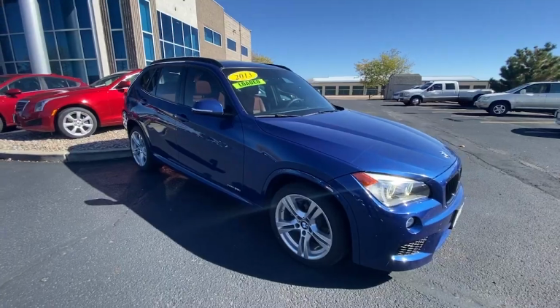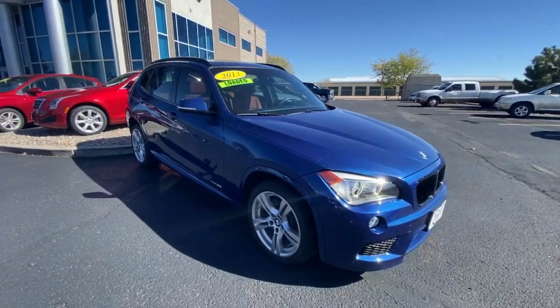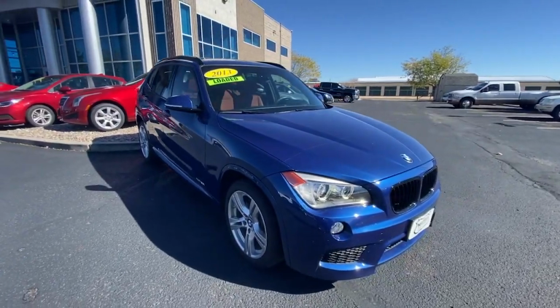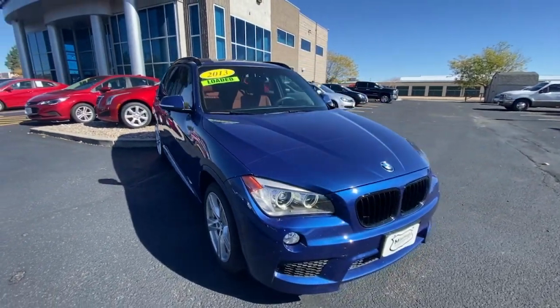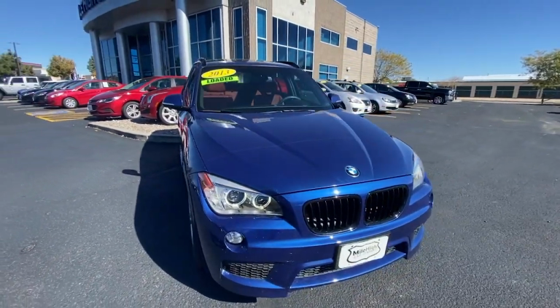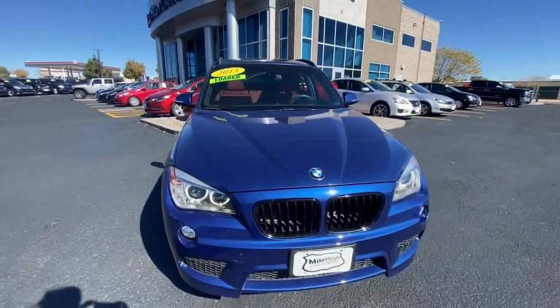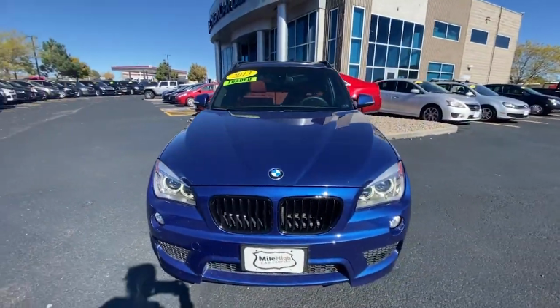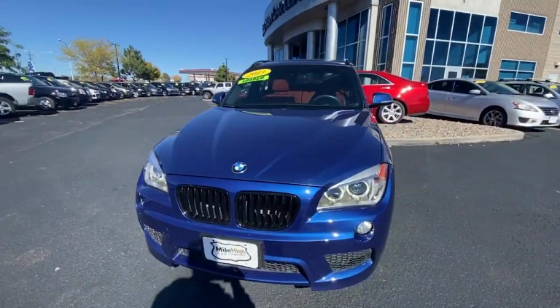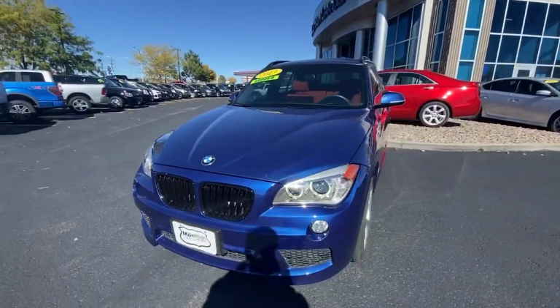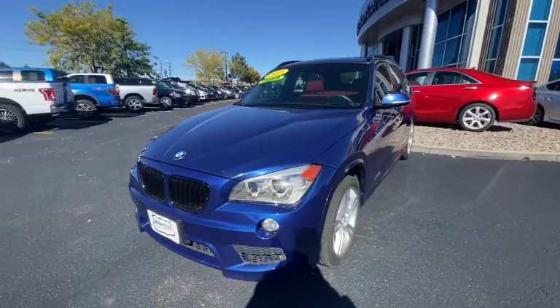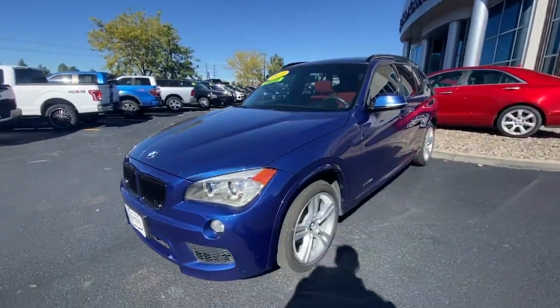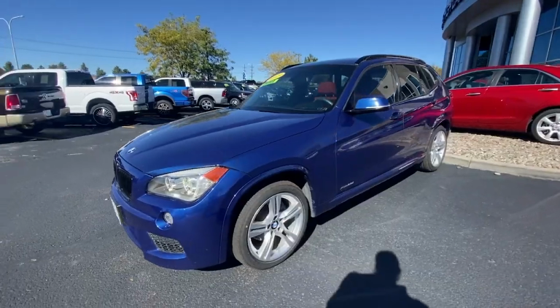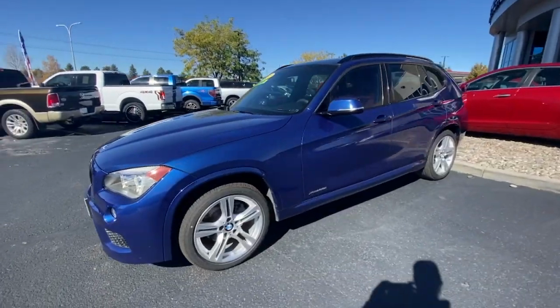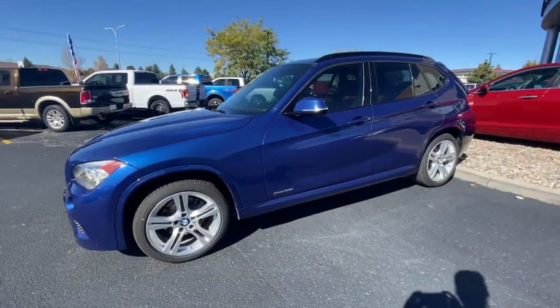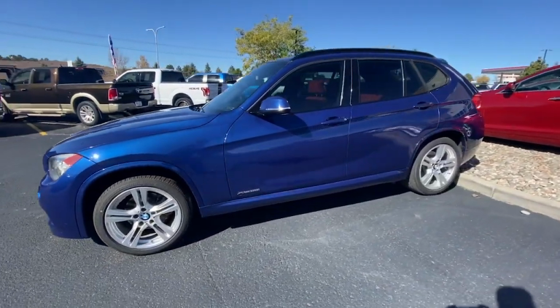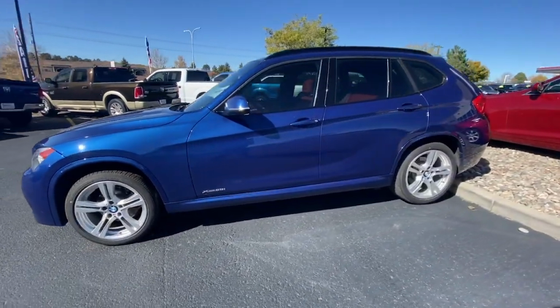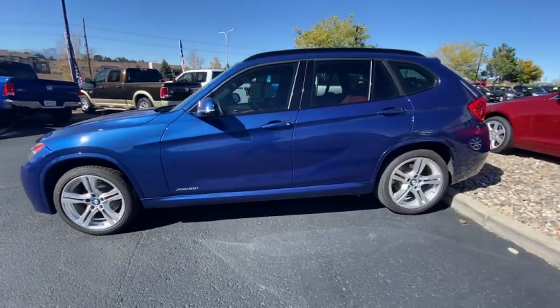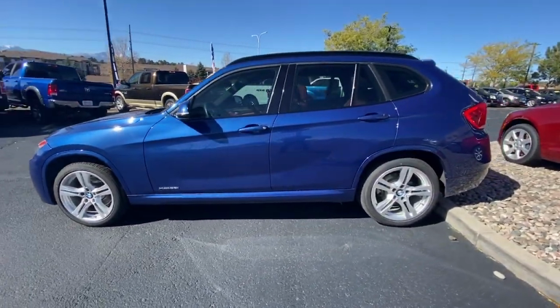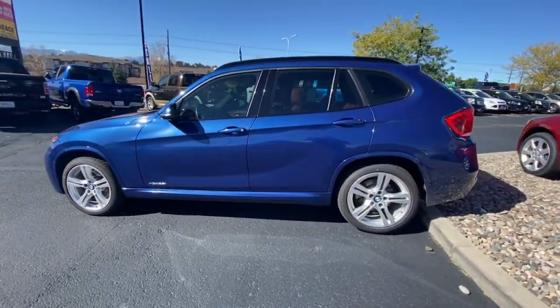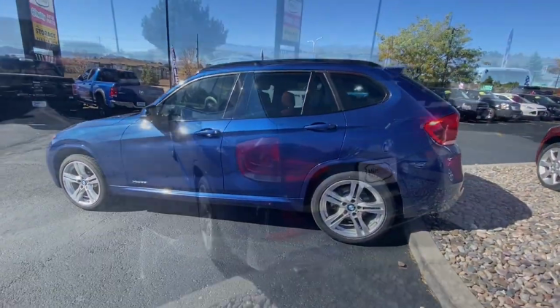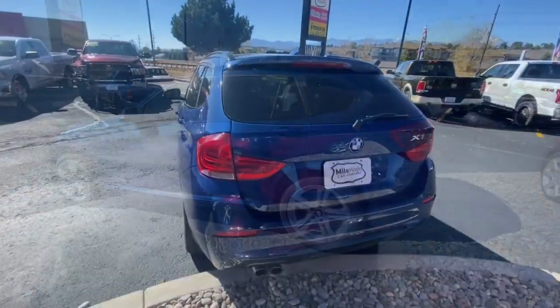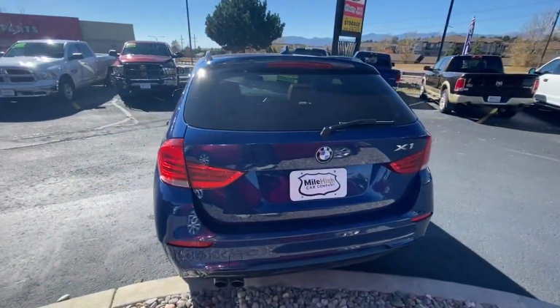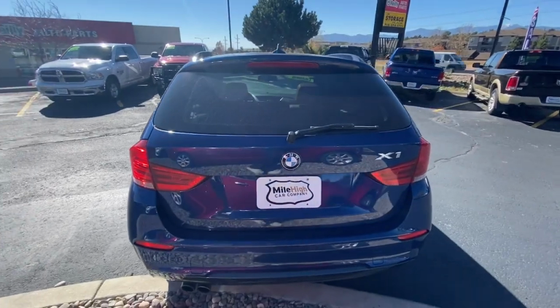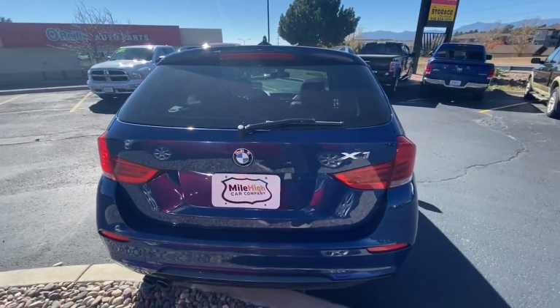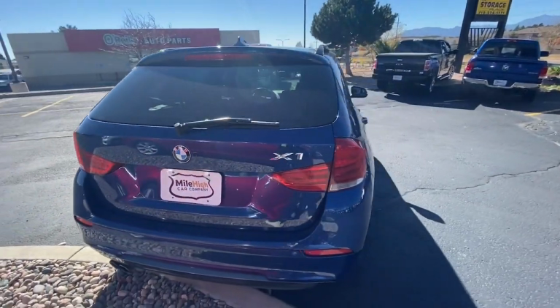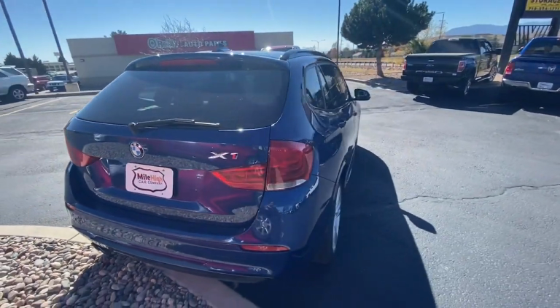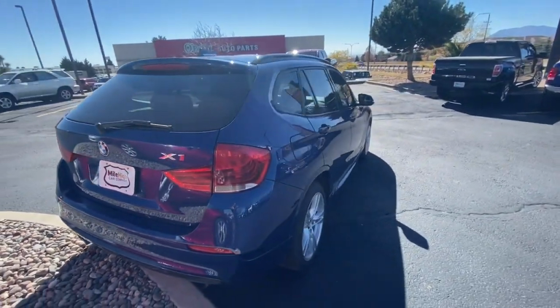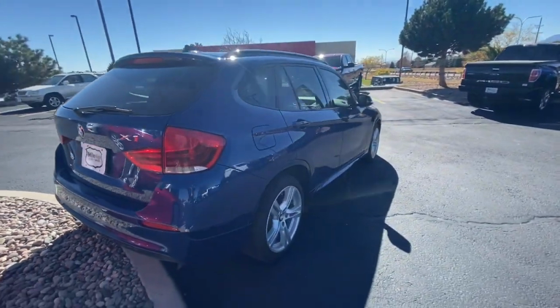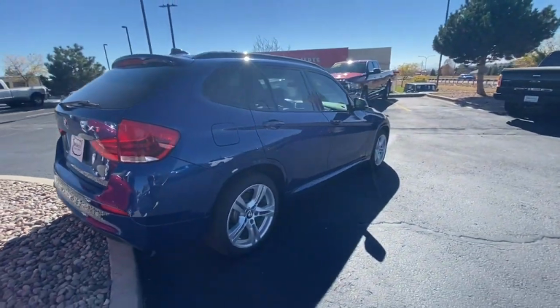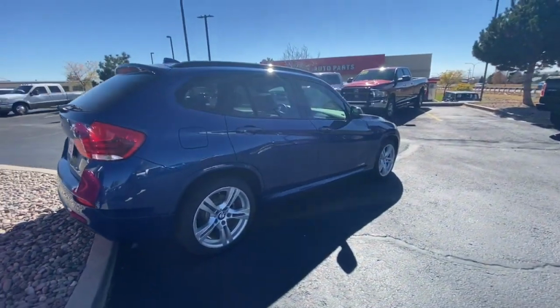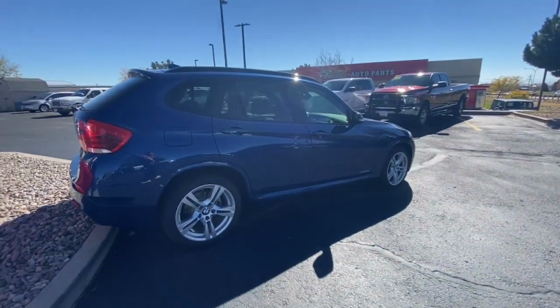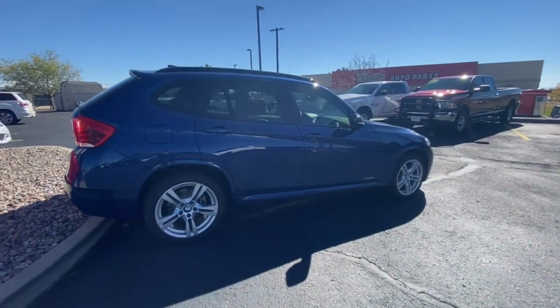Get into a car with value. 2013 BMW X1. The X1 offers the can-do cargo capacity and technology of a utility vehicle, as well as the superb handling, firm ride, and passenger comfort you expect from BMW.